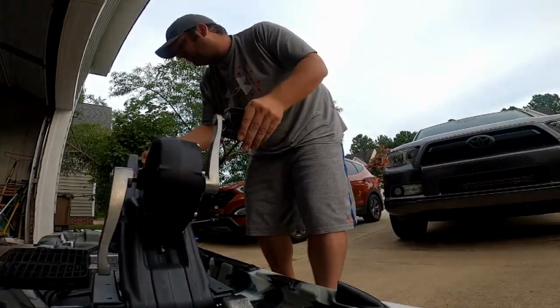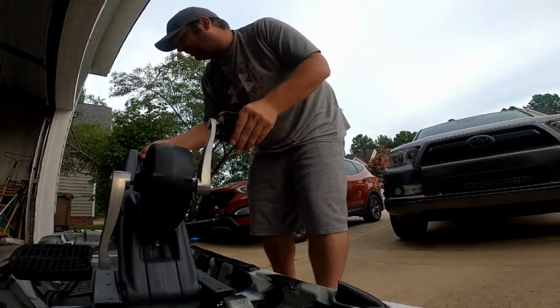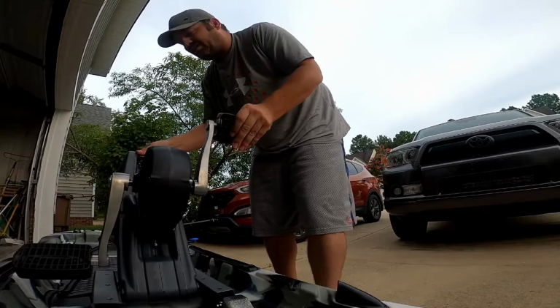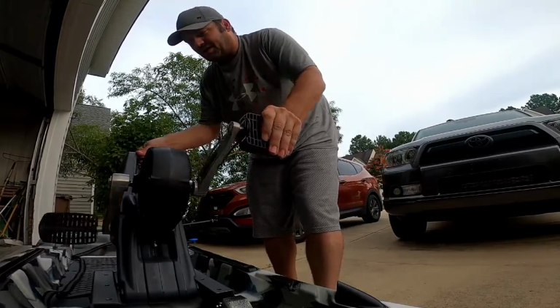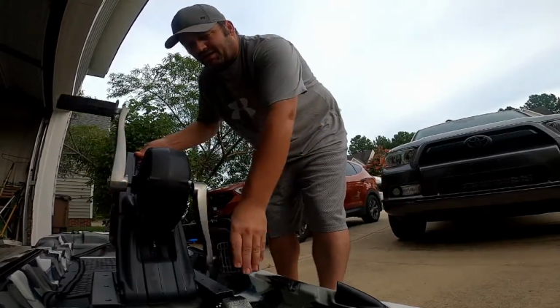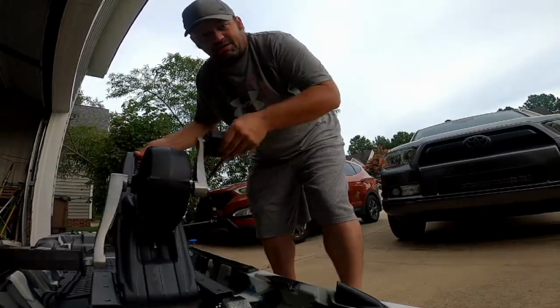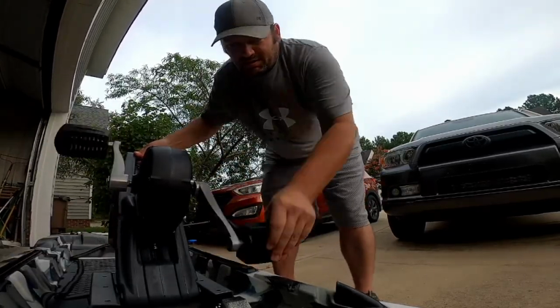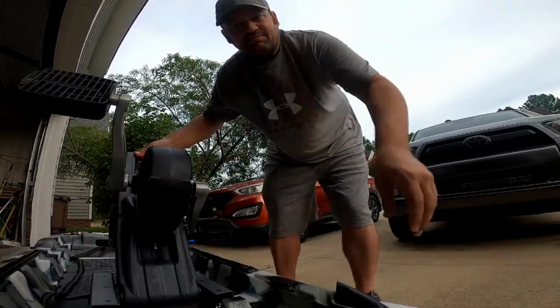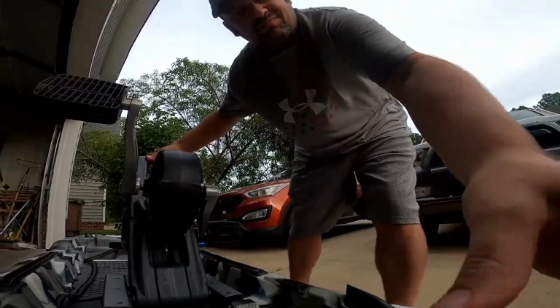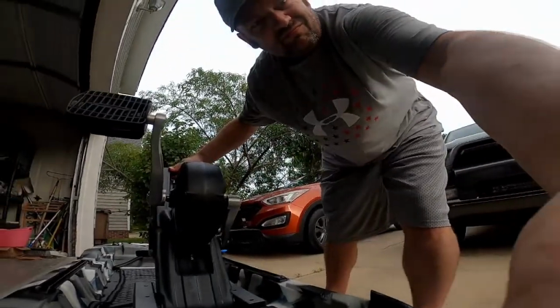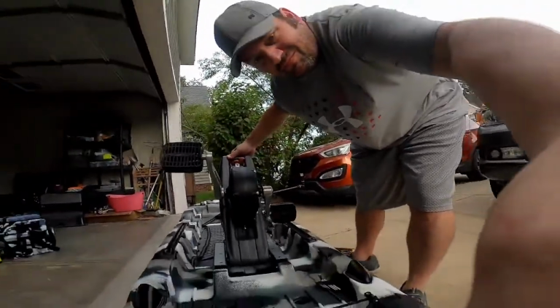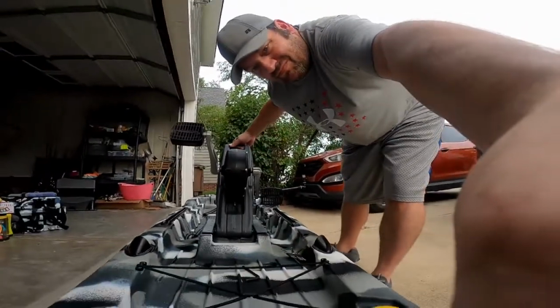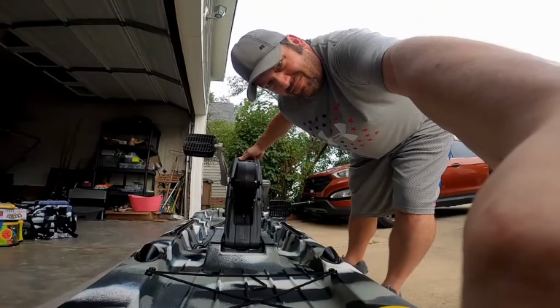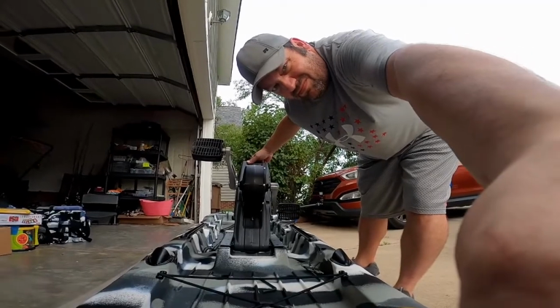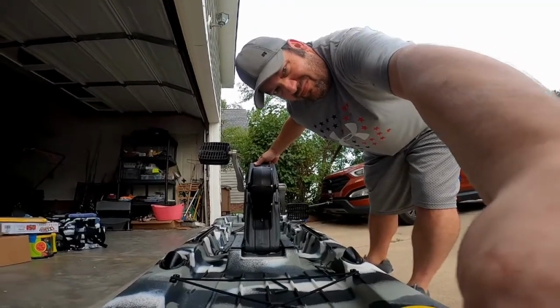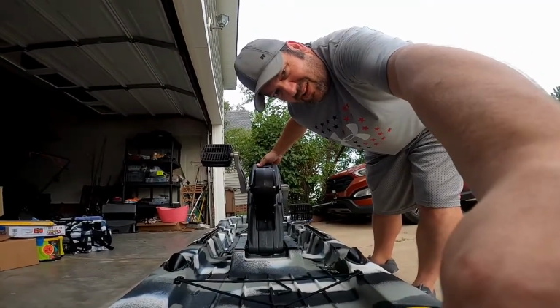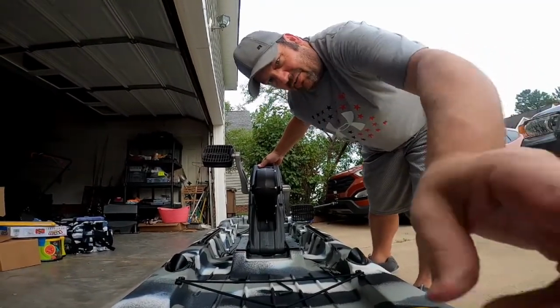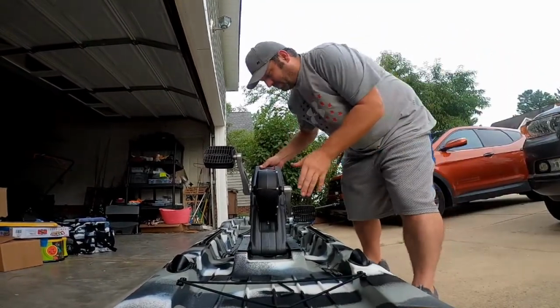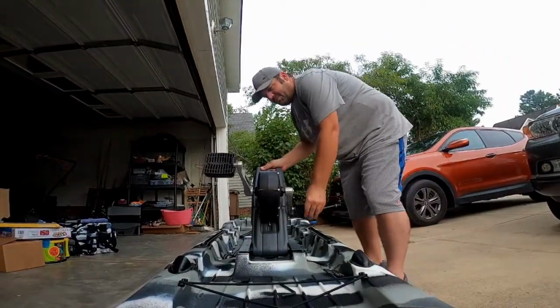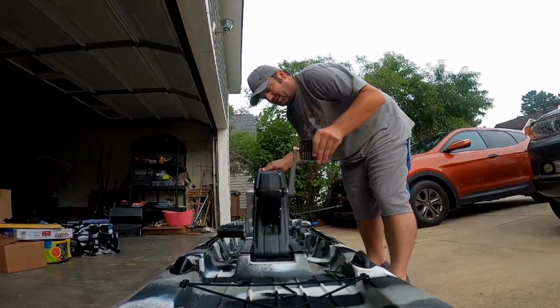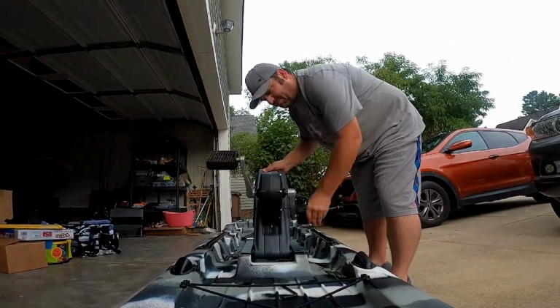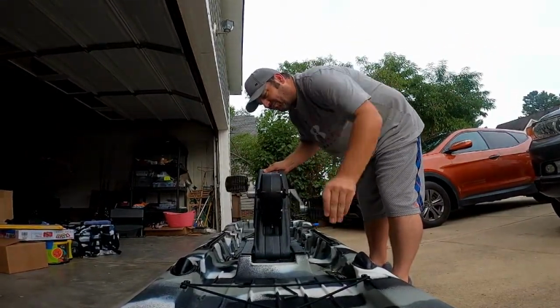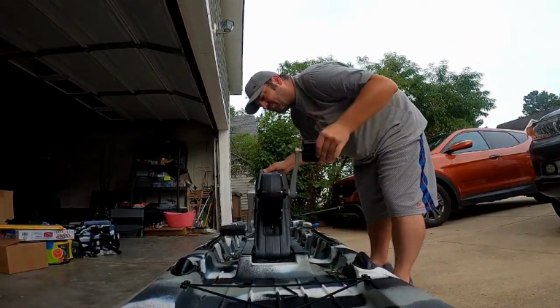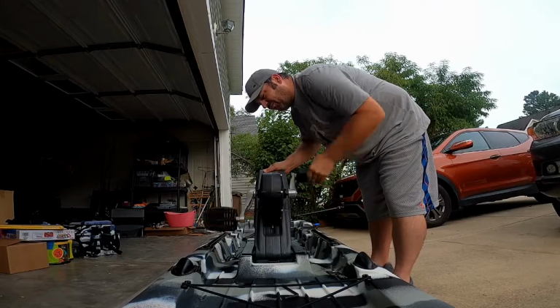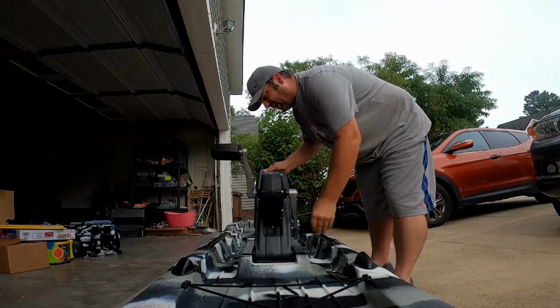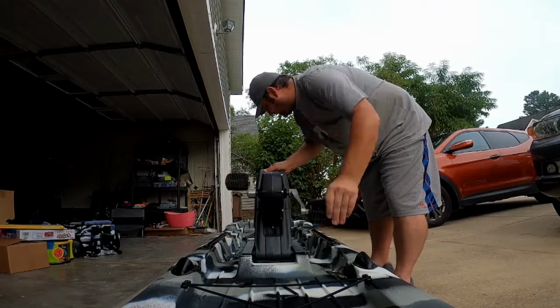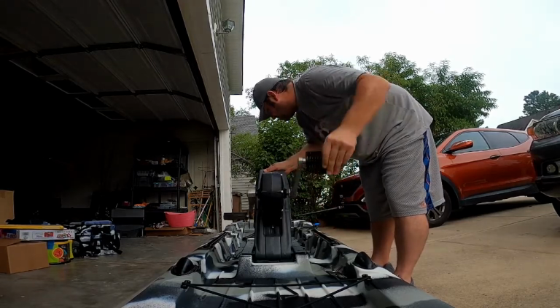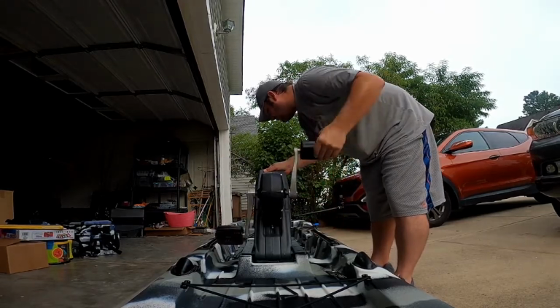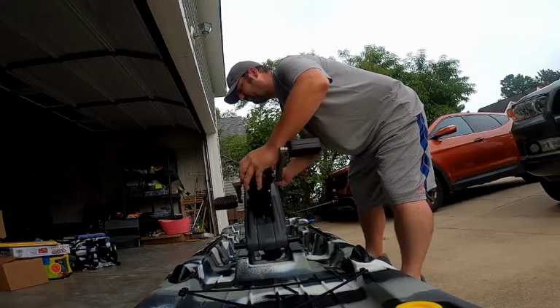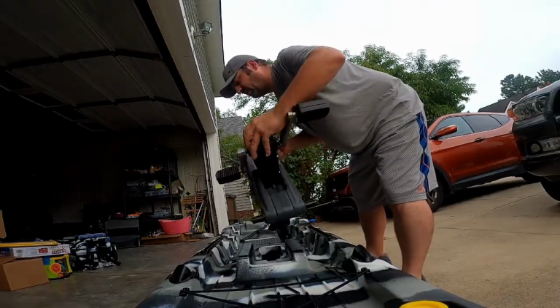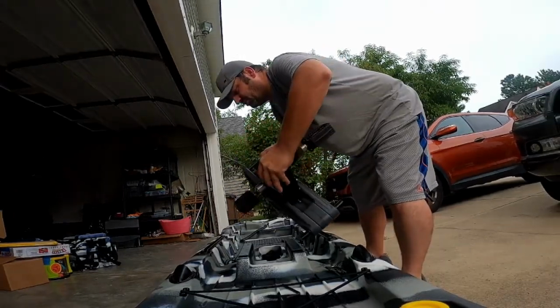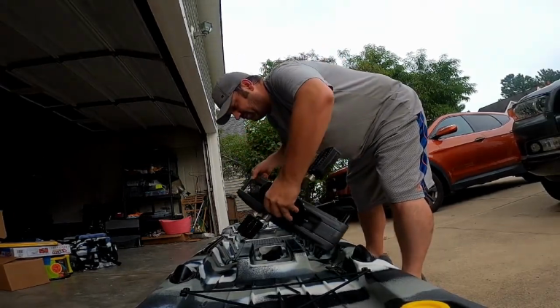Spray that on there, bring the drive up, crank it around a couple of times to make sure everything is distributed, and then pull the drive out.